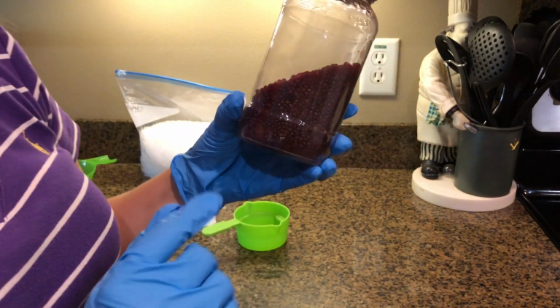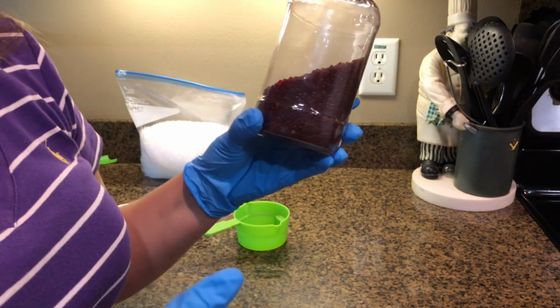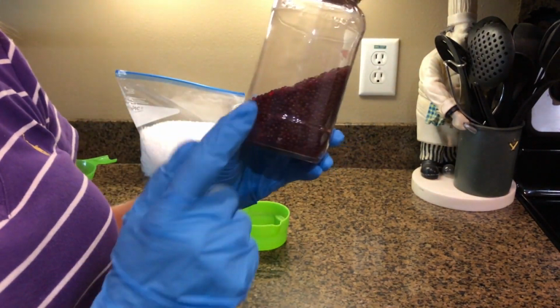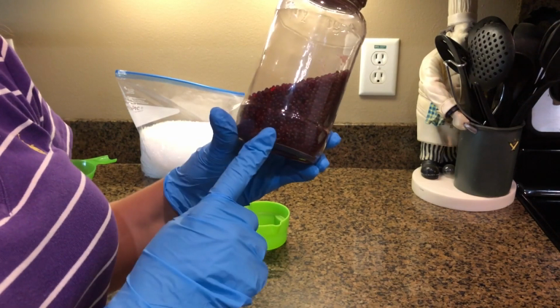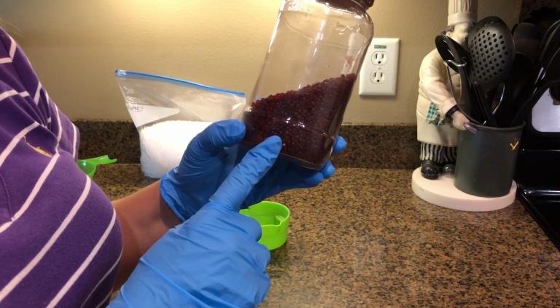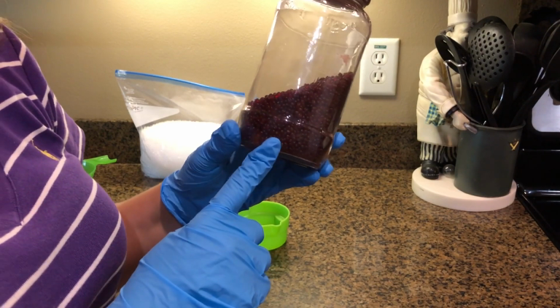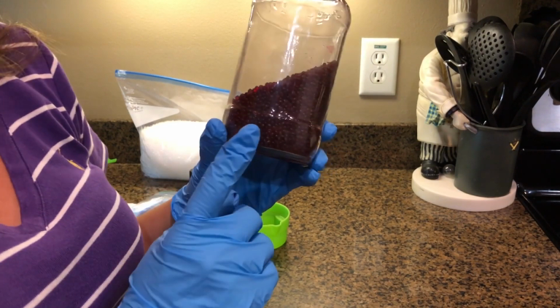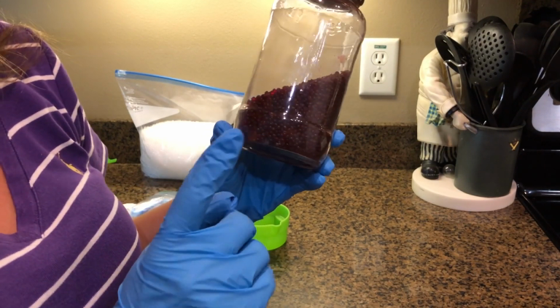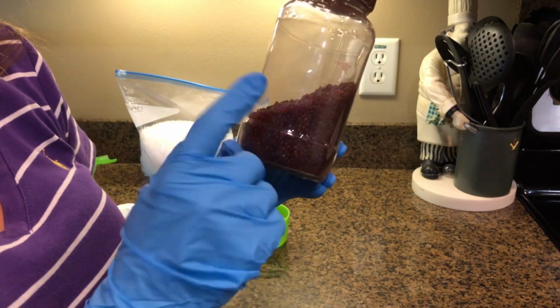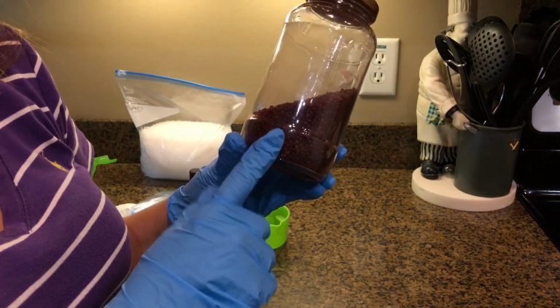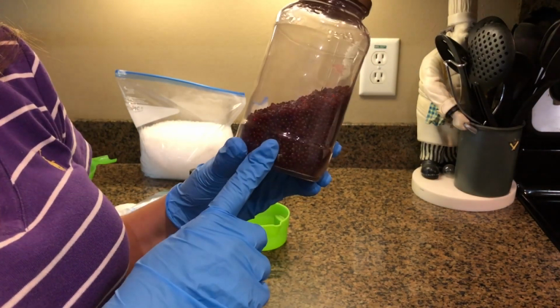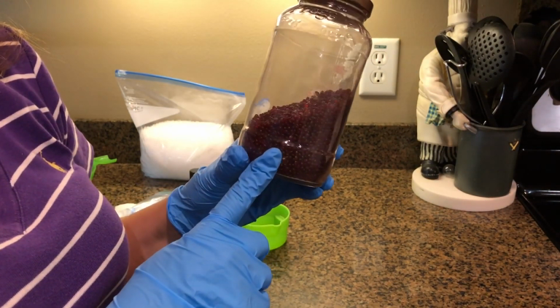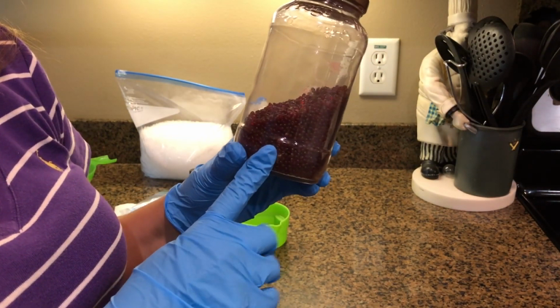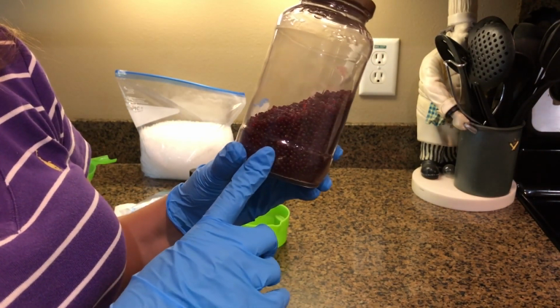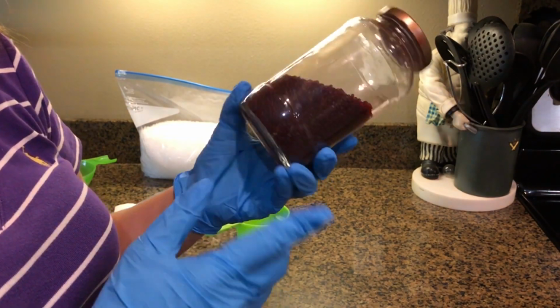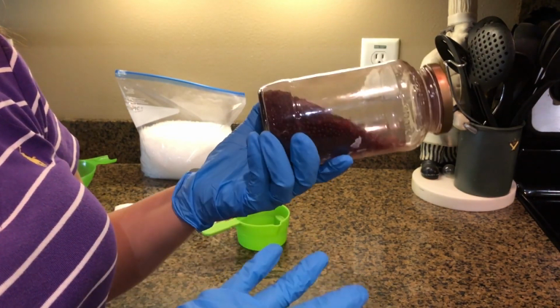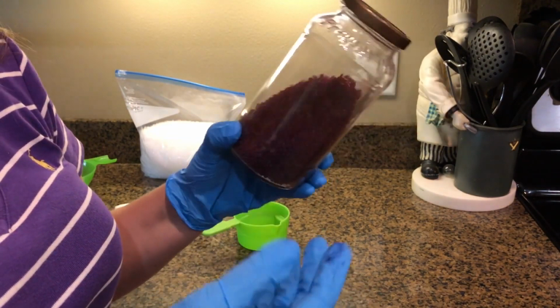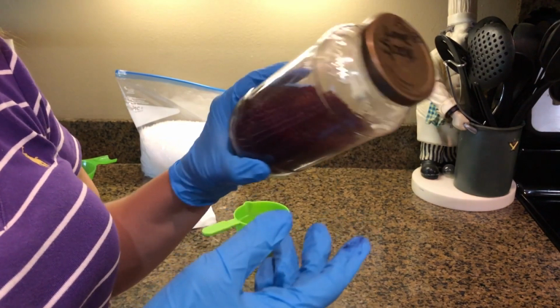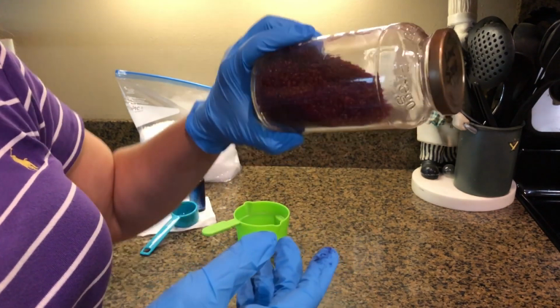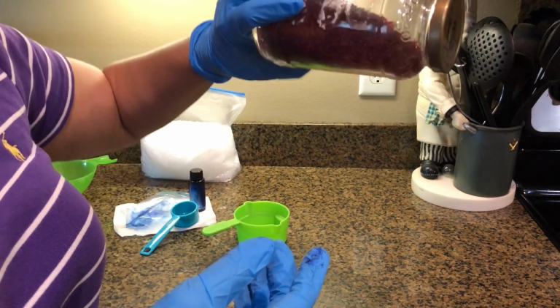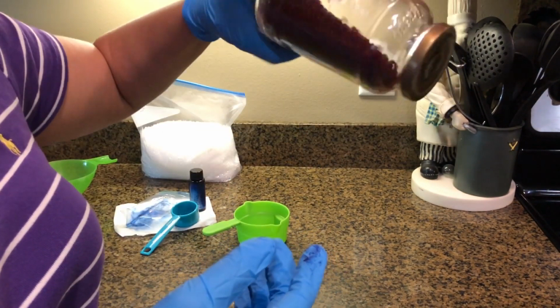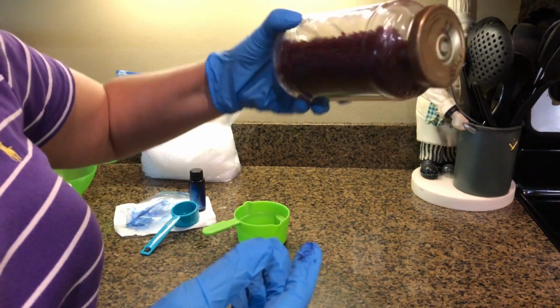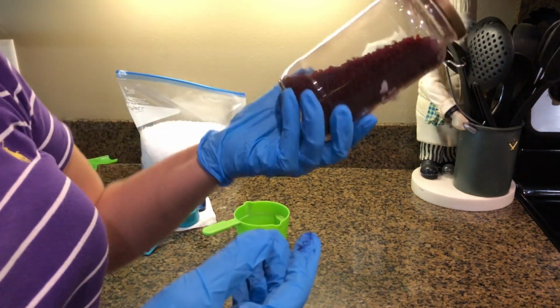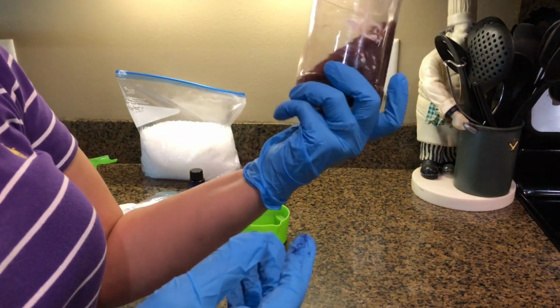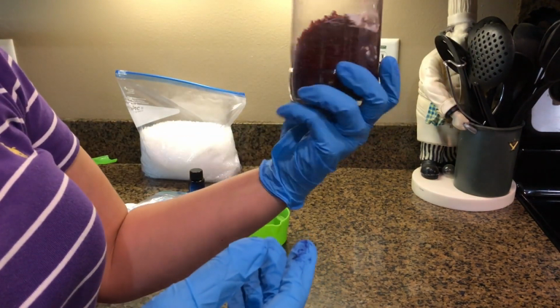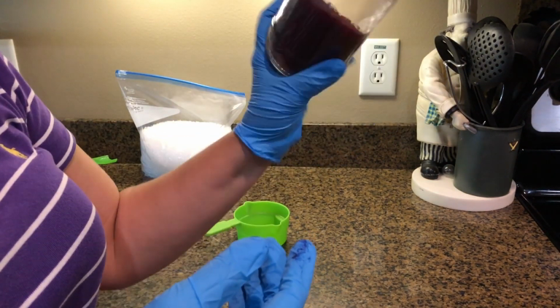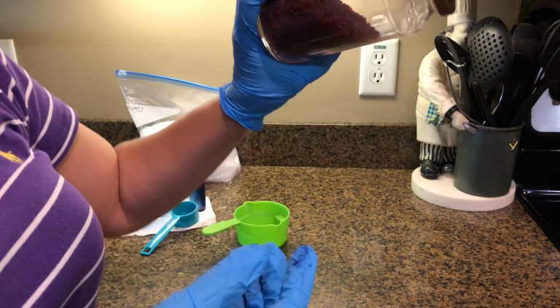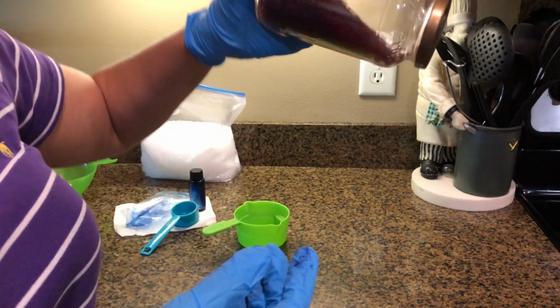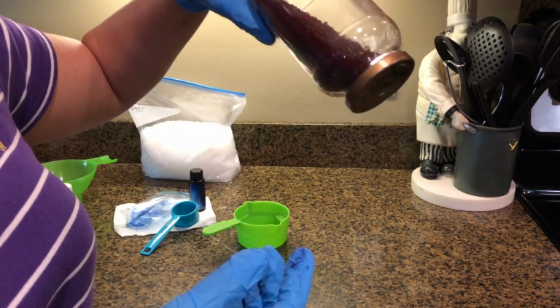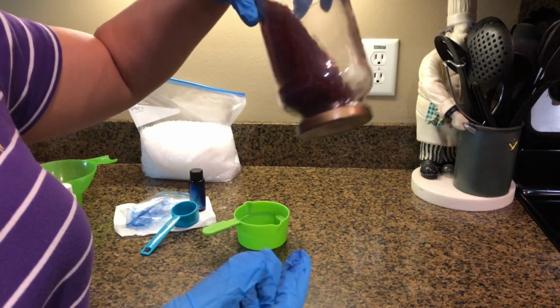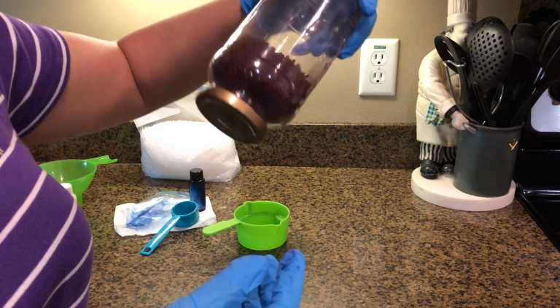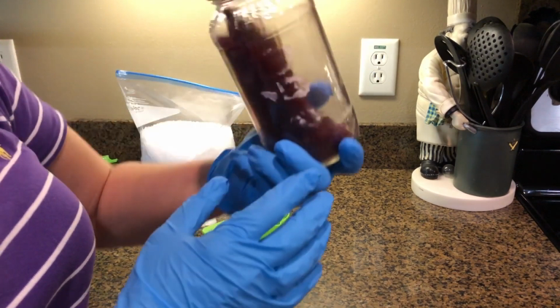I already did a jar — this one is scented with Love Spell and I used red dye in this one. I poured them in my jar last night about 11 PM and by 11 this morning they were already like this. So that's what they should look like when they're dry.